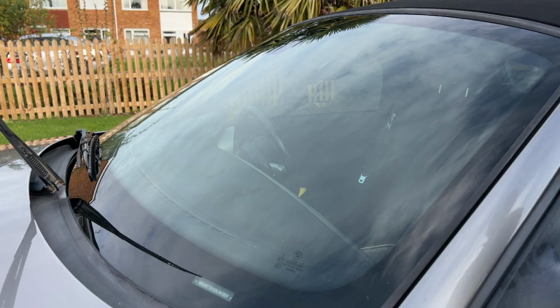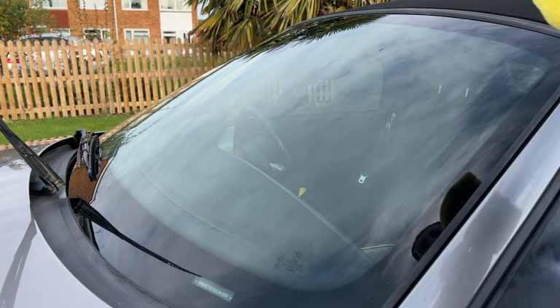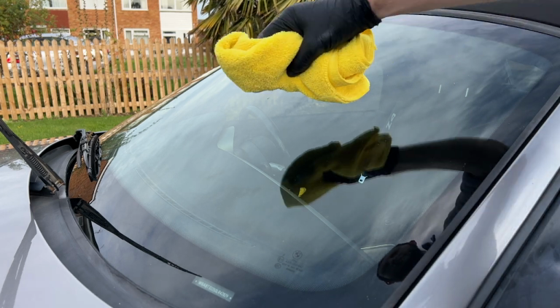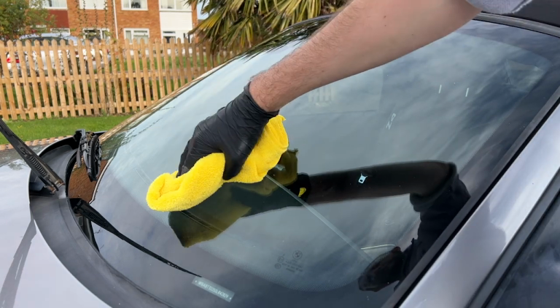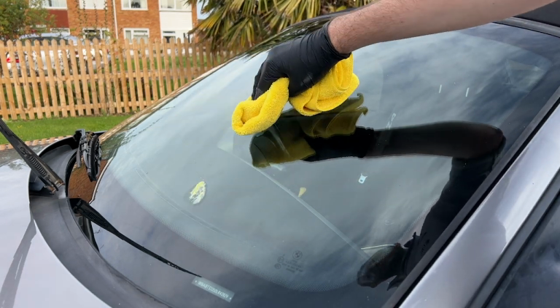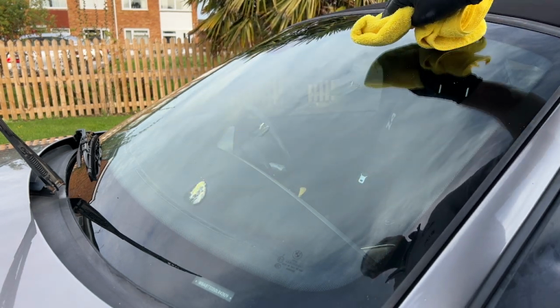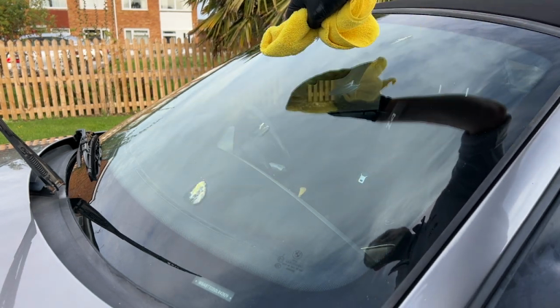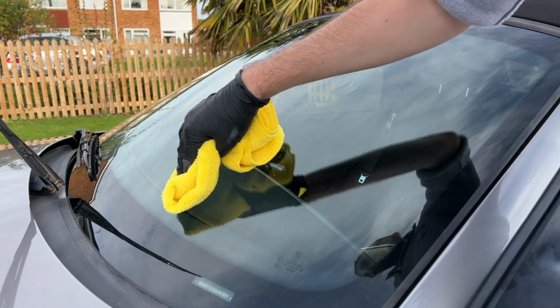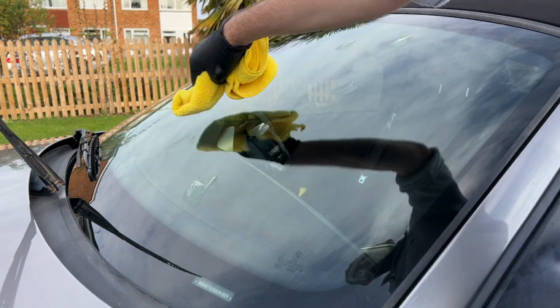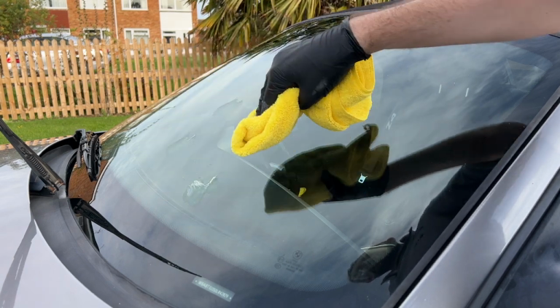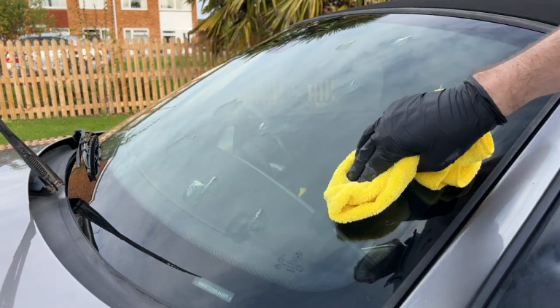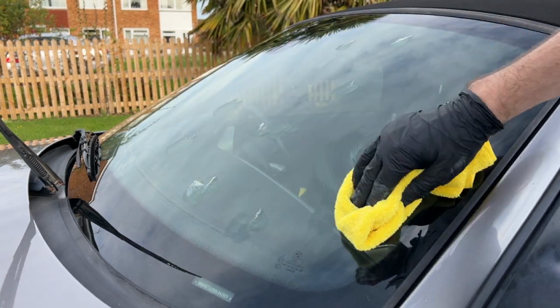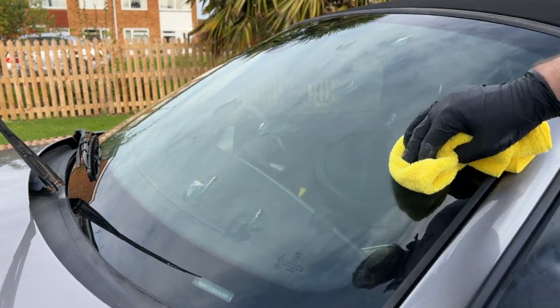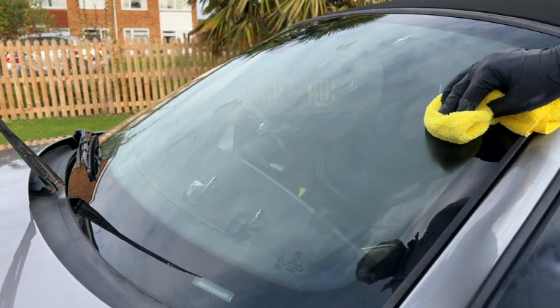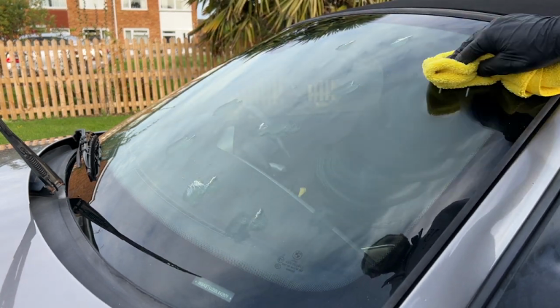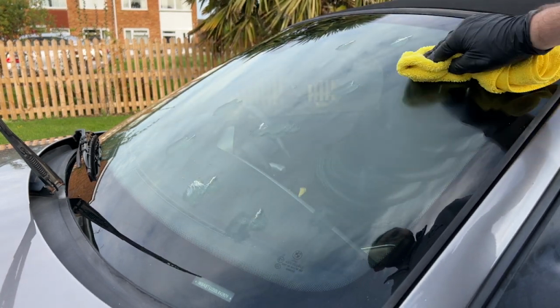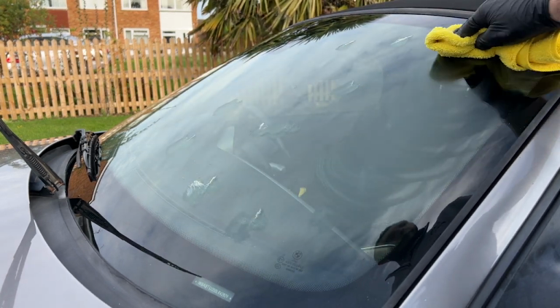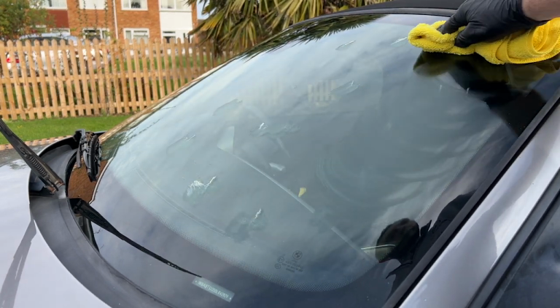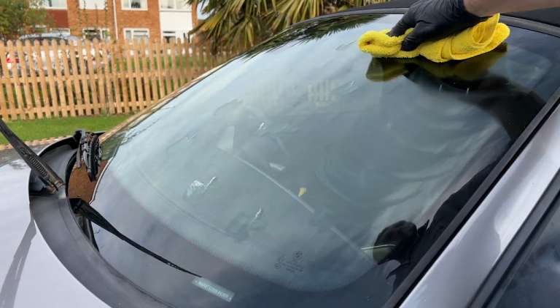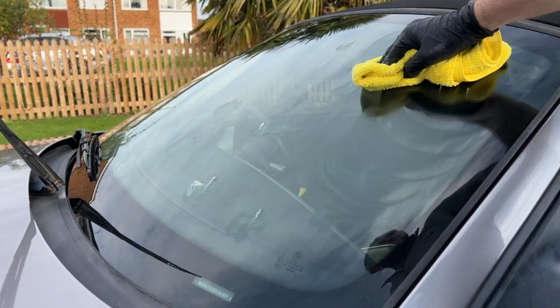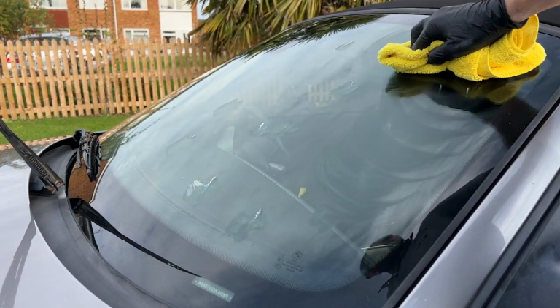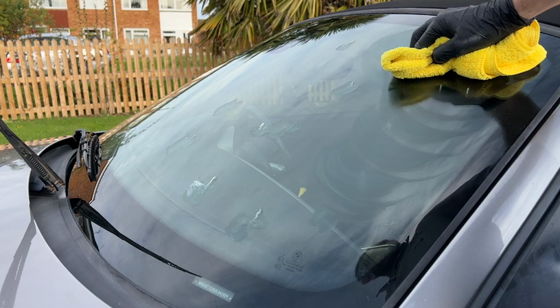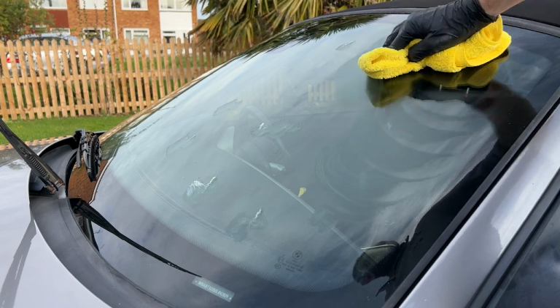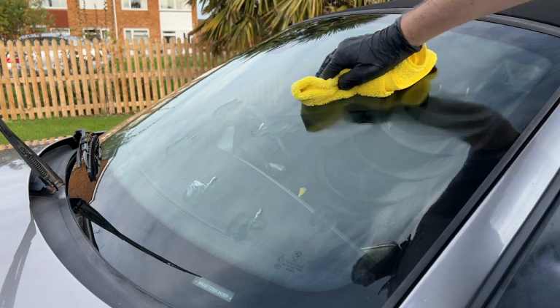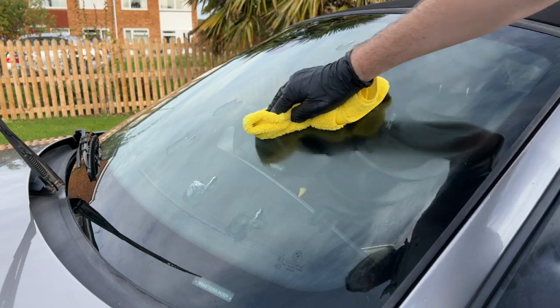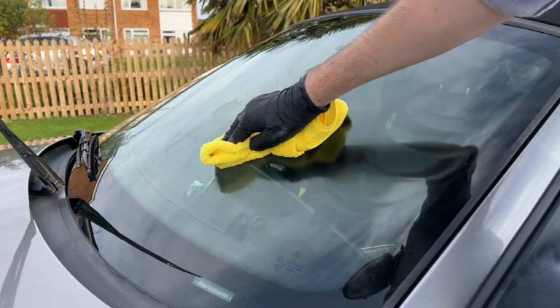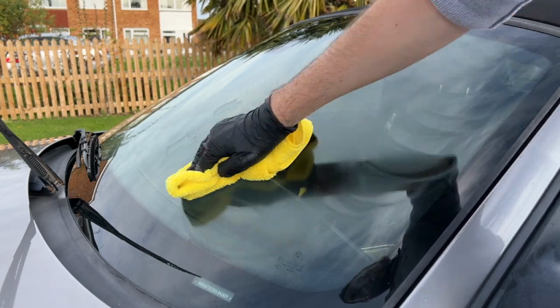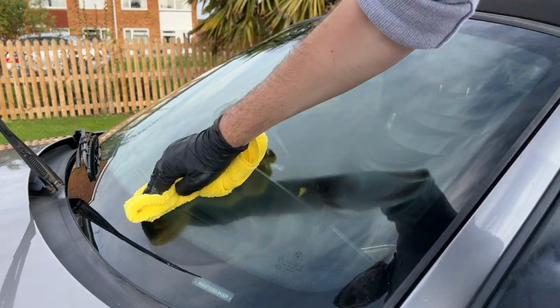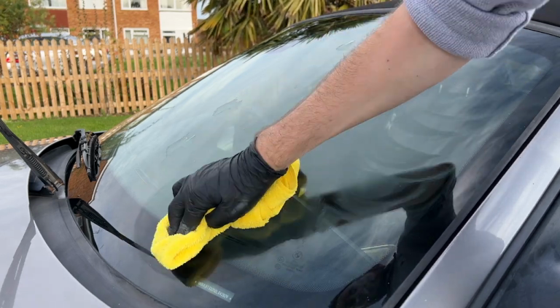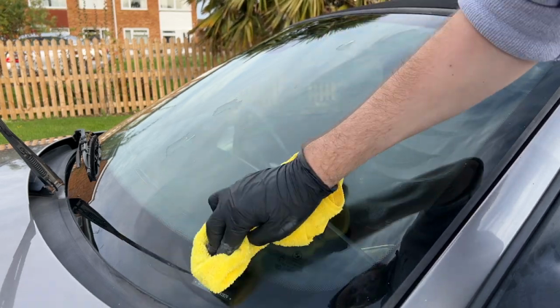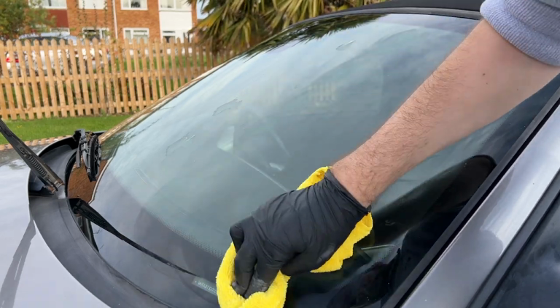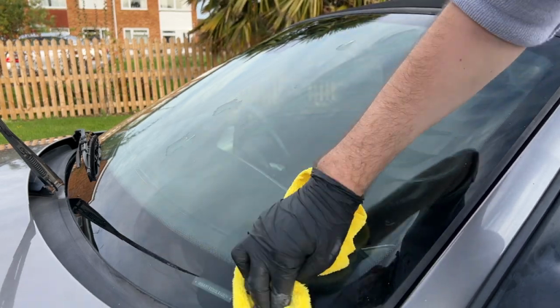The windscreen was in quite bad condition and certainly hadn't seen any glass polish for quite a while, so I've used Autobrite's Glass Polish all over the windows, followed by glass cleaner to help remove any excess residue.